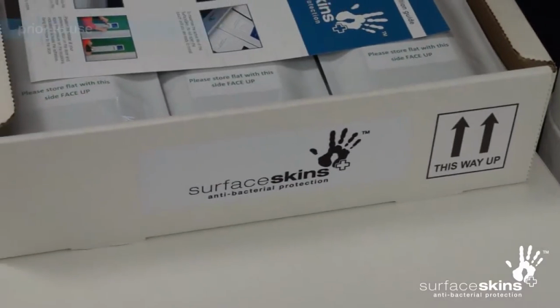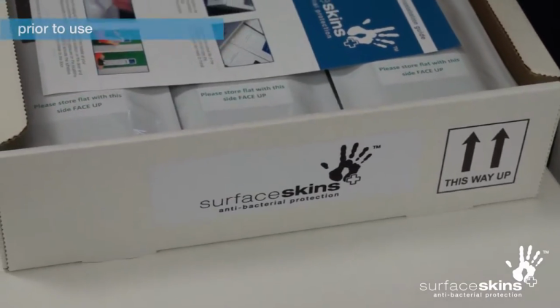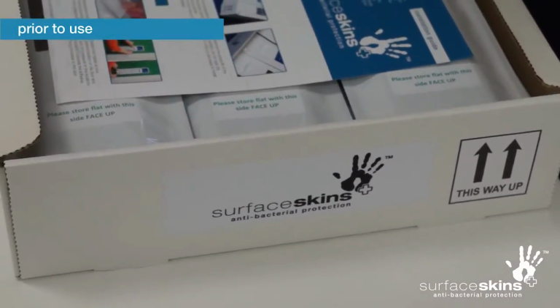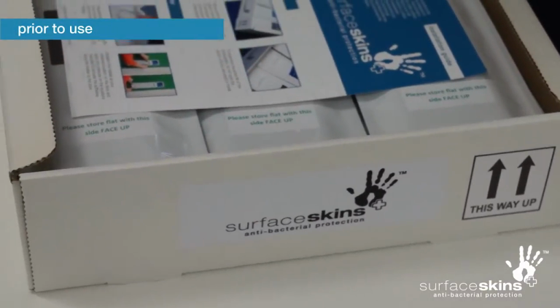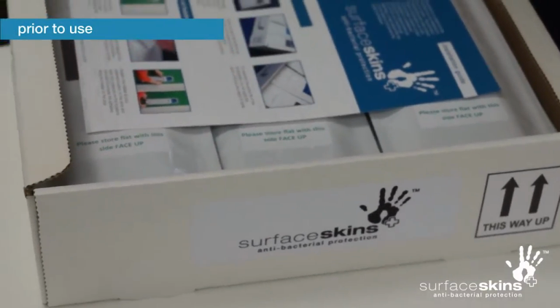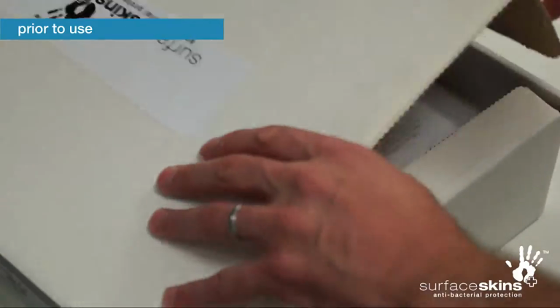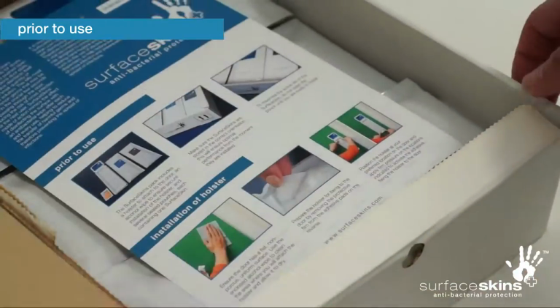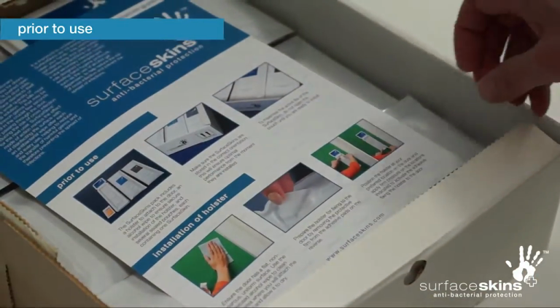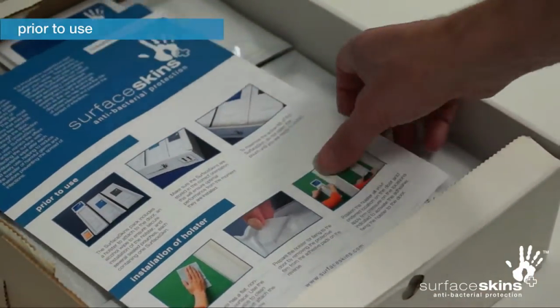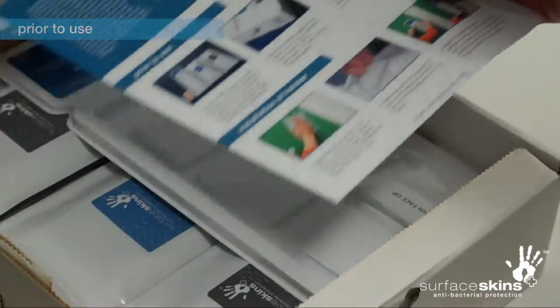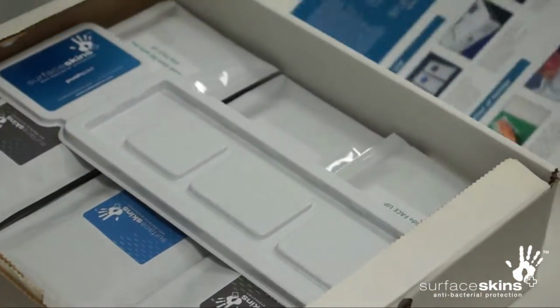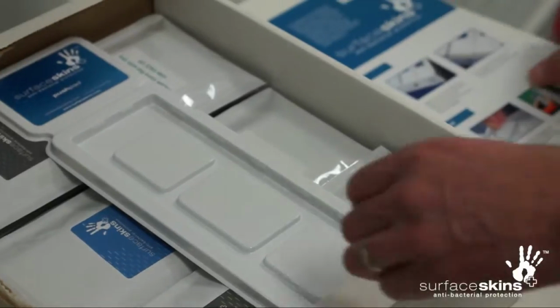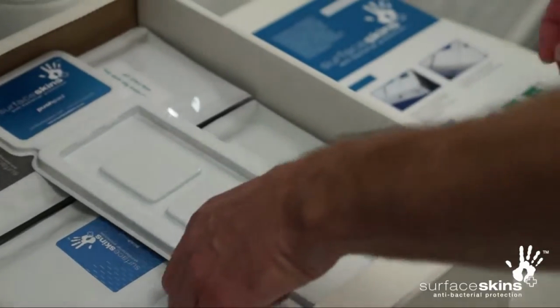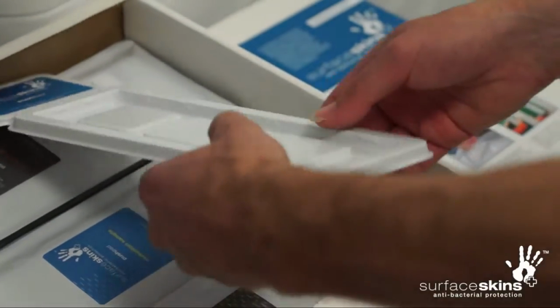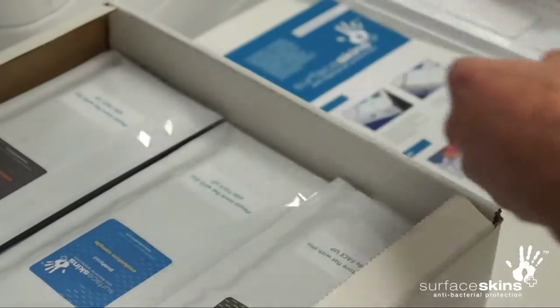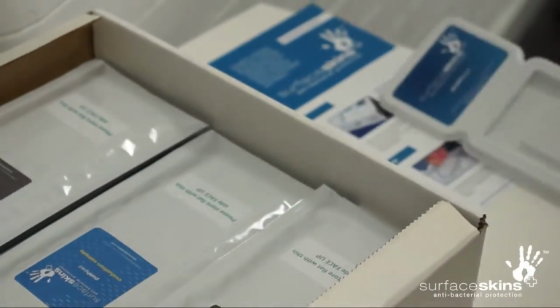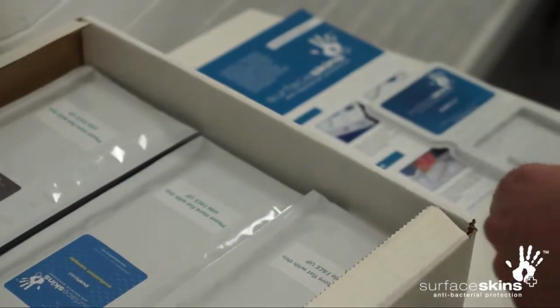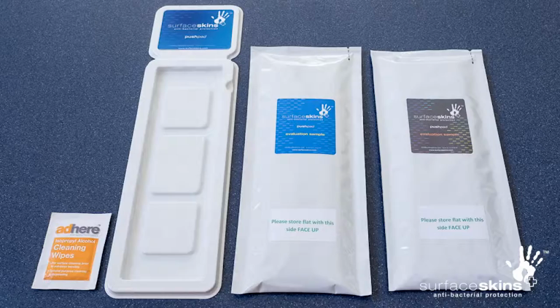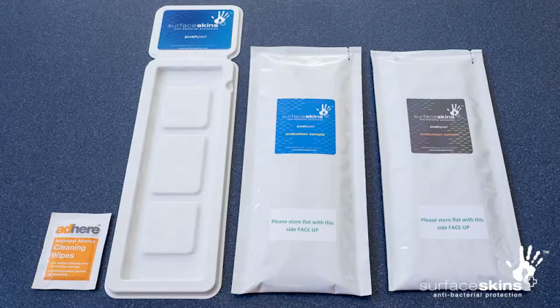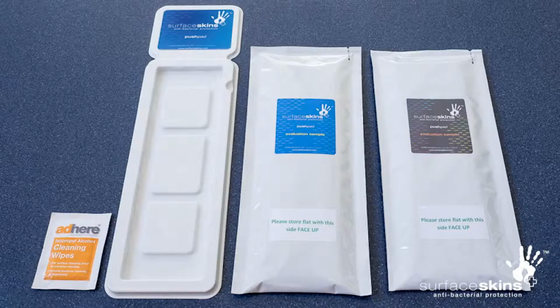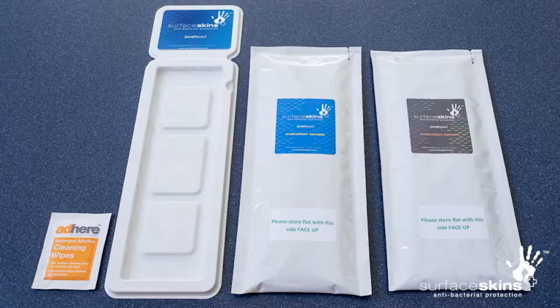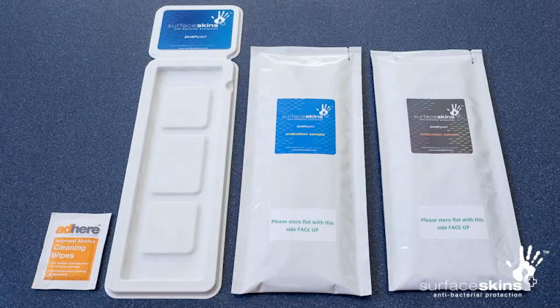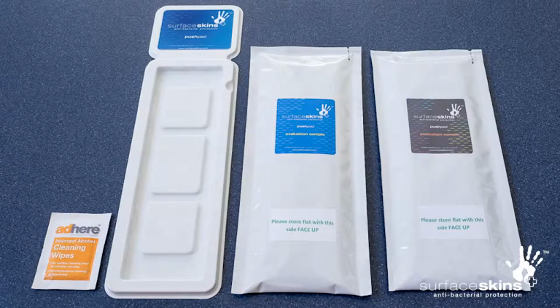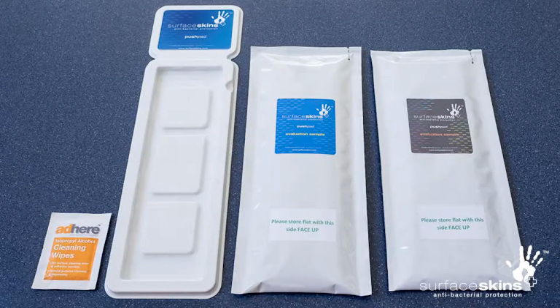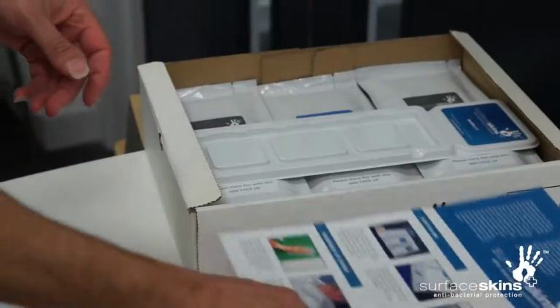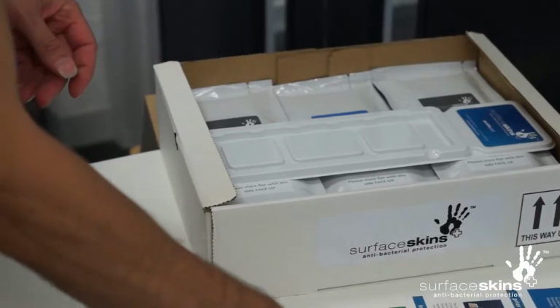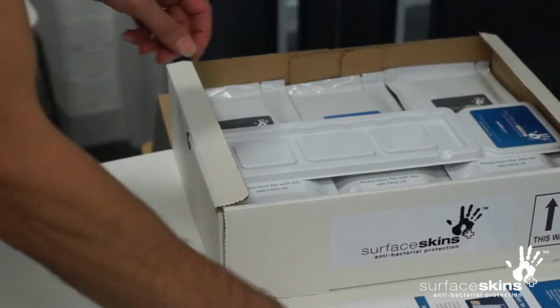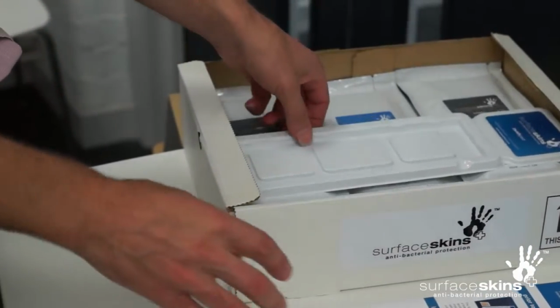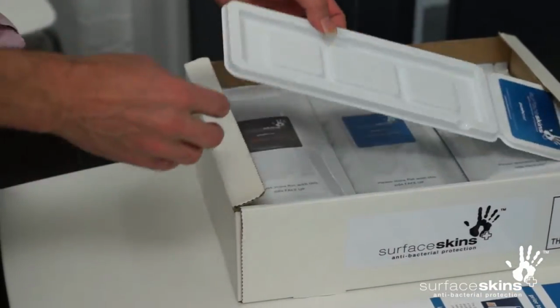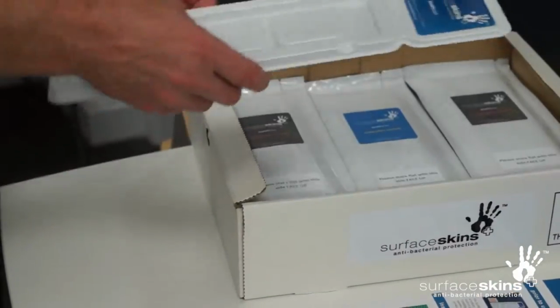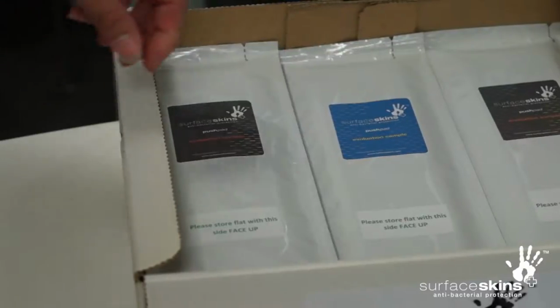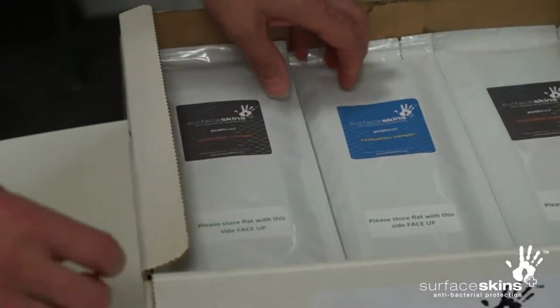Prior to use, the surface skins pack includes a holster to attach to the door, an alcohol wipe to ensure secure installation of the holster, and several sealed pouches each containing one surface skin.